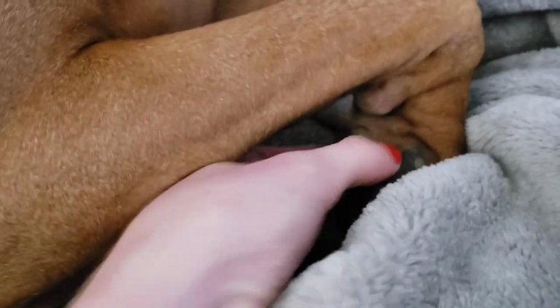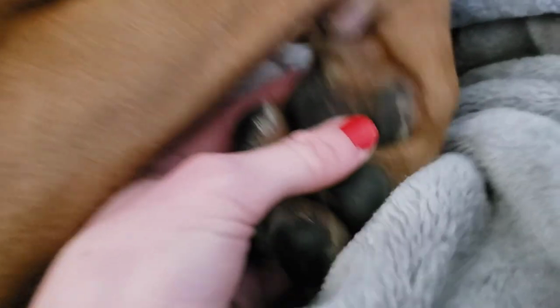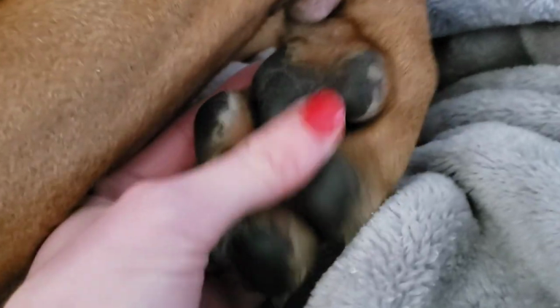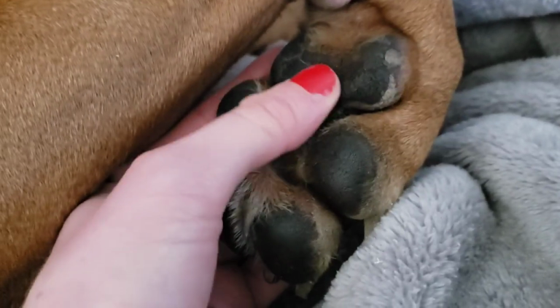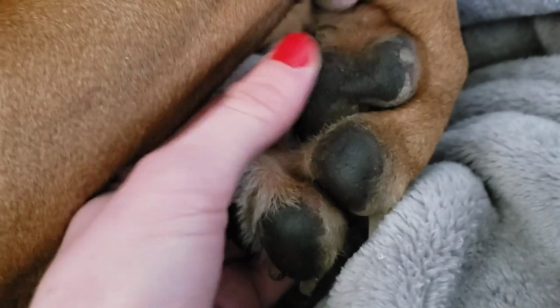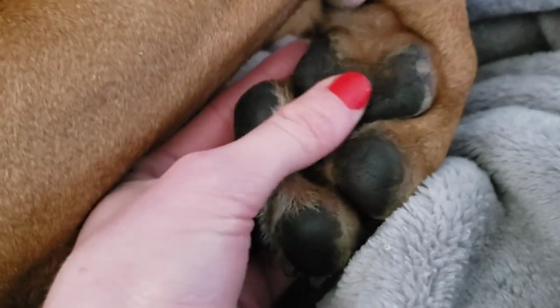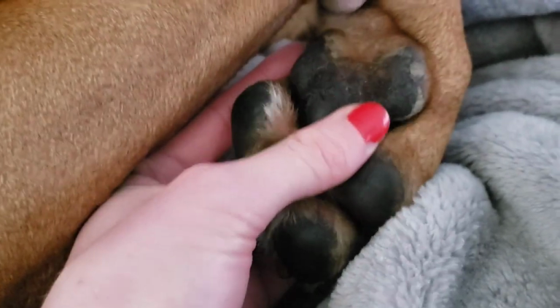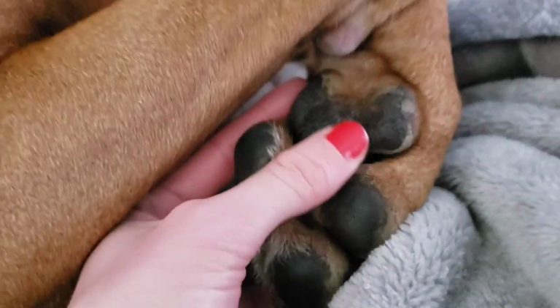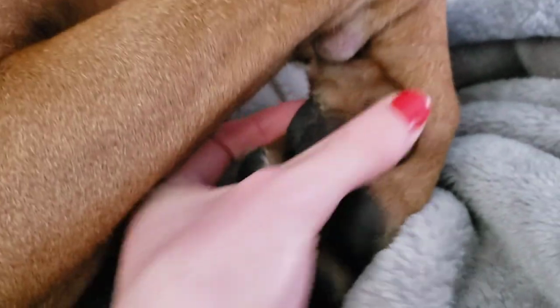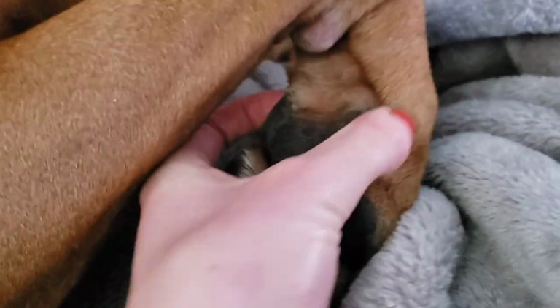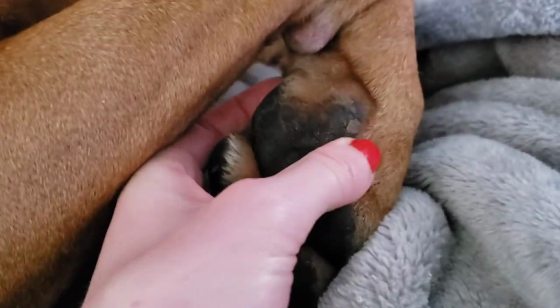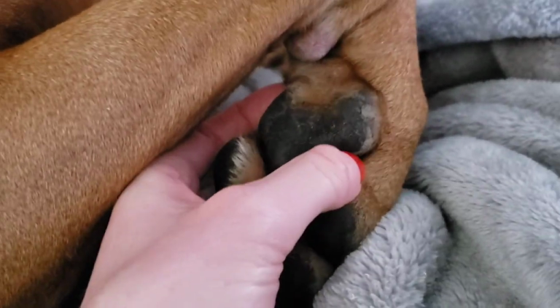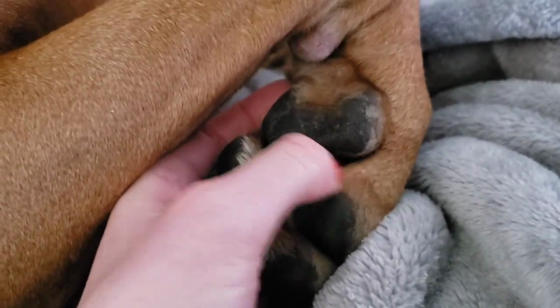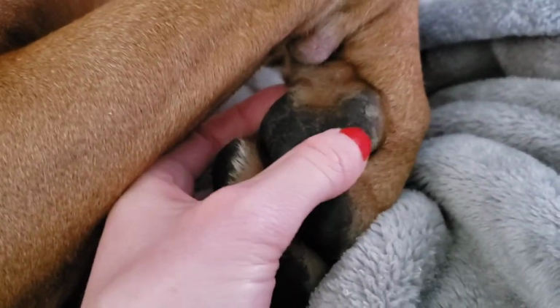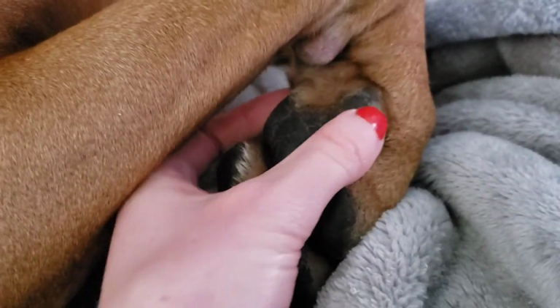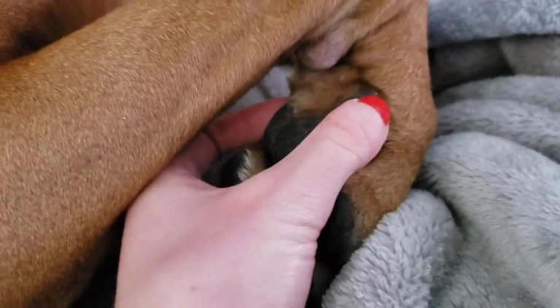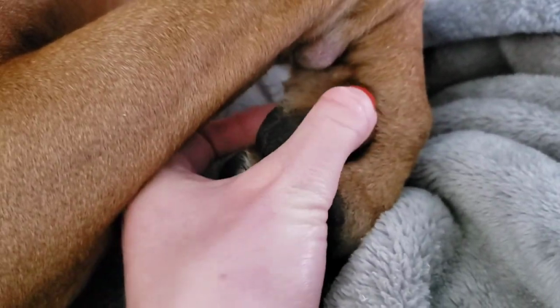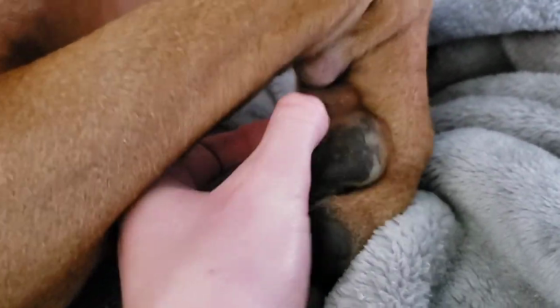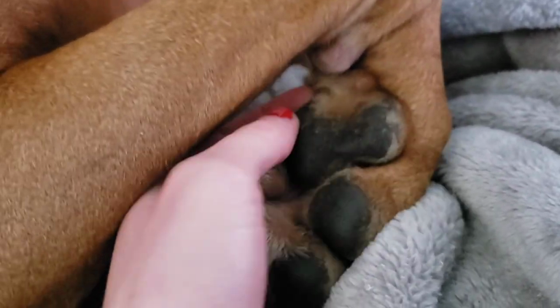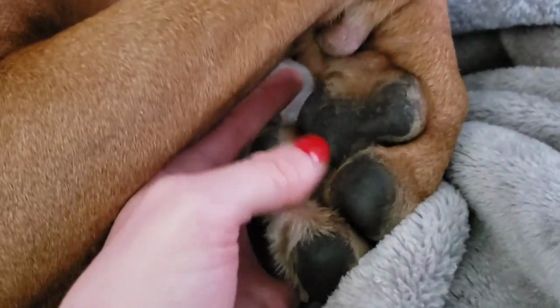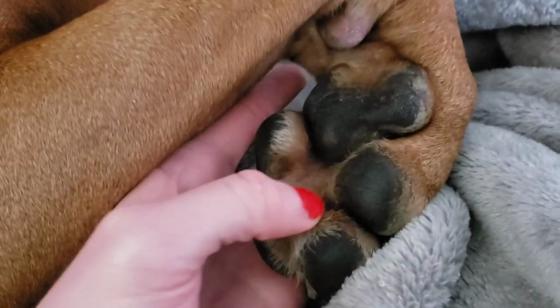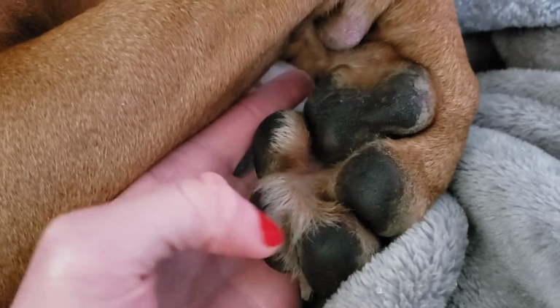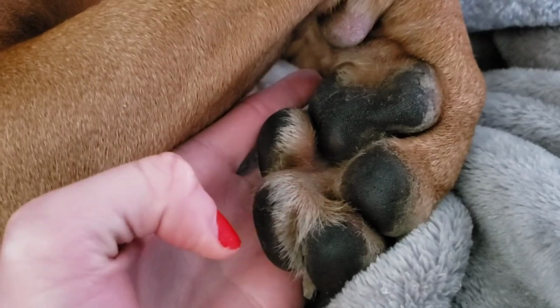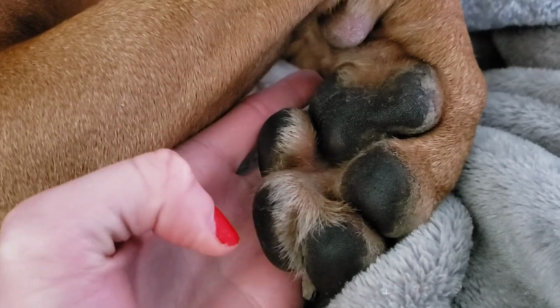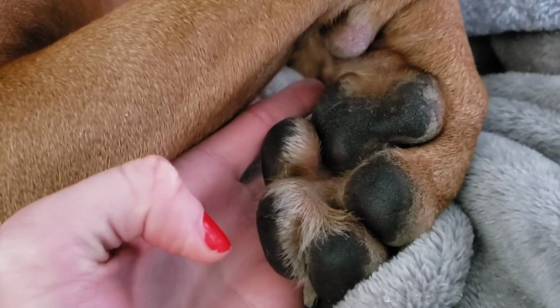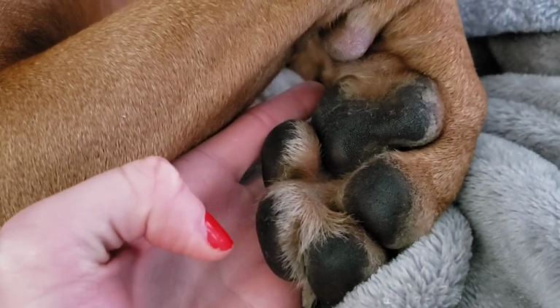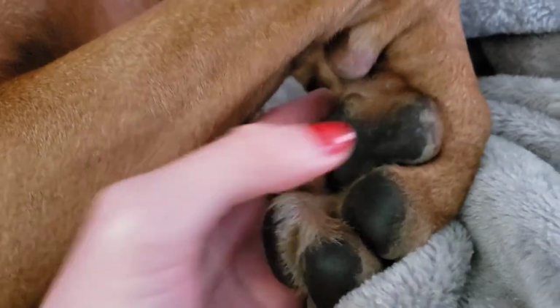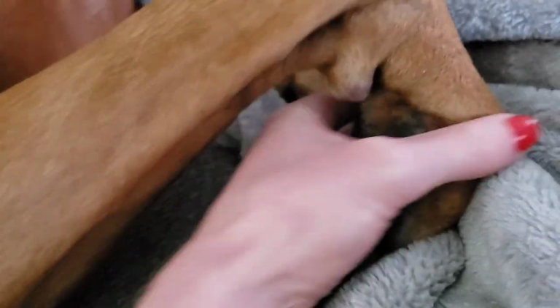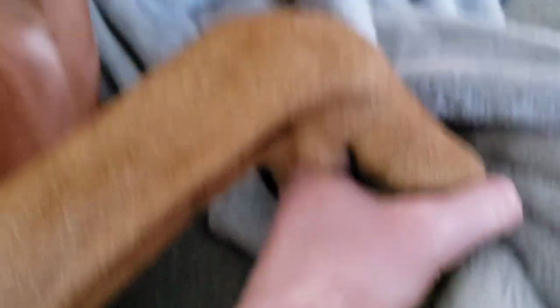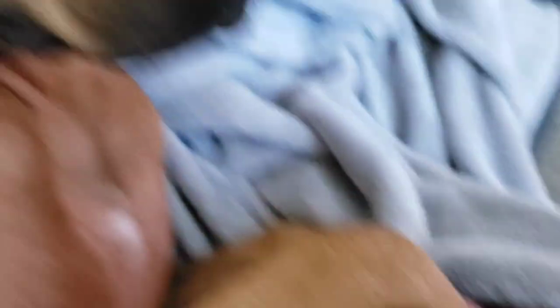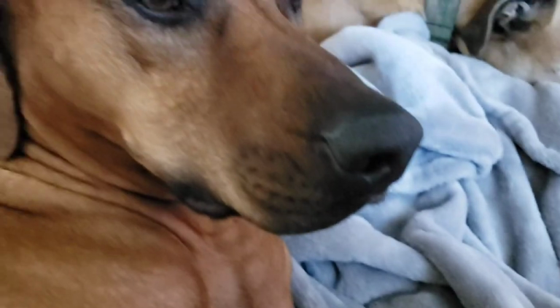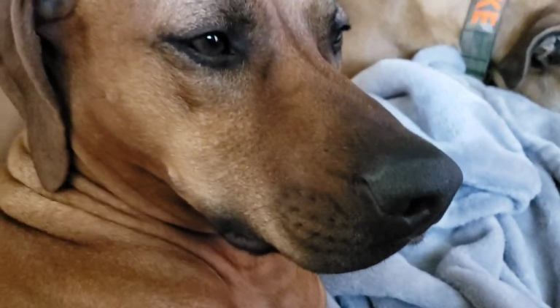This is obviously before the bath because there's some dirt right there. I do use a Musher's paw wax substance to keep their paws nice and healthy.